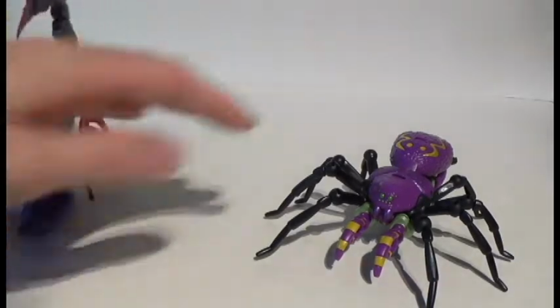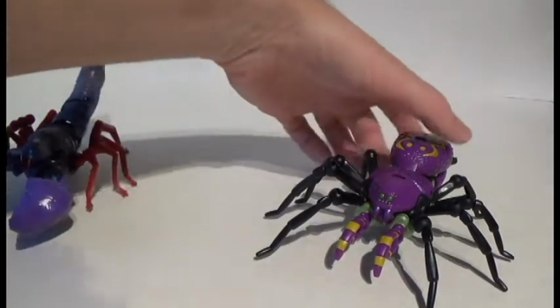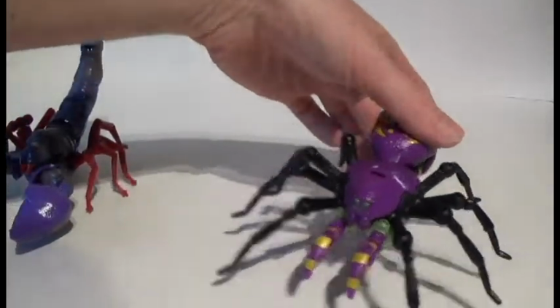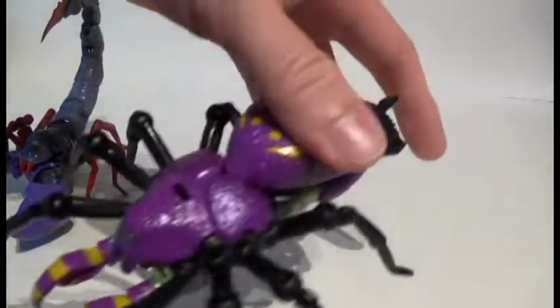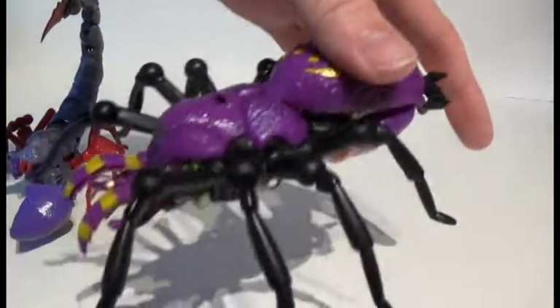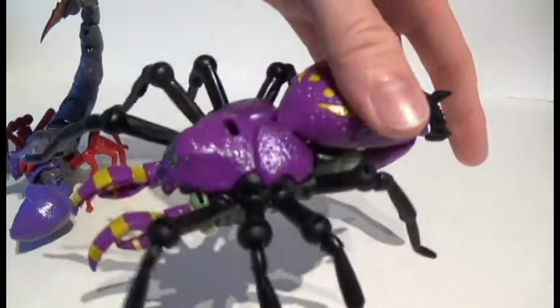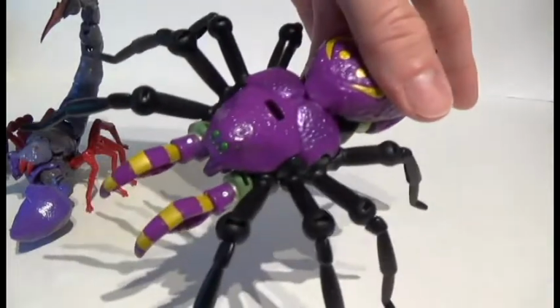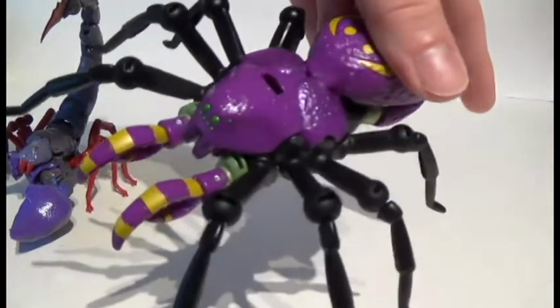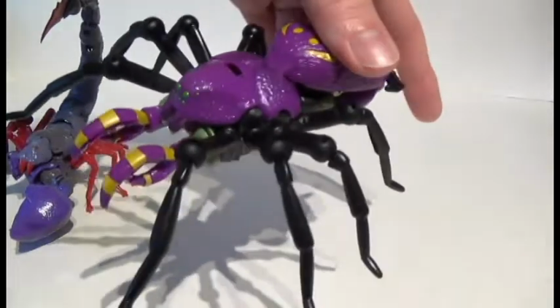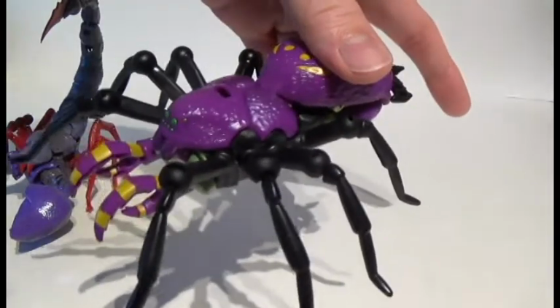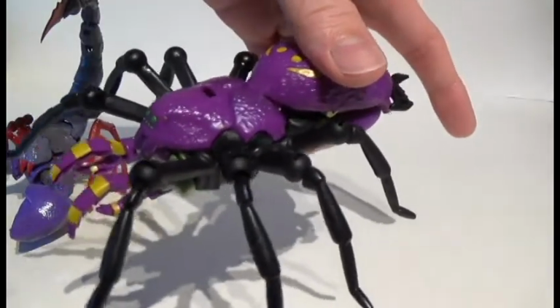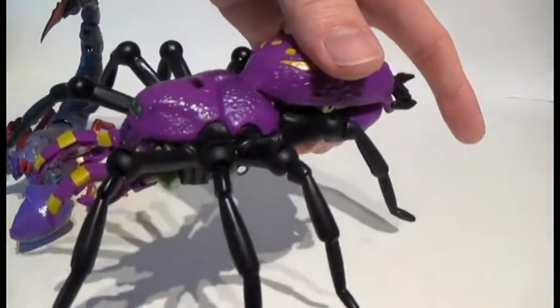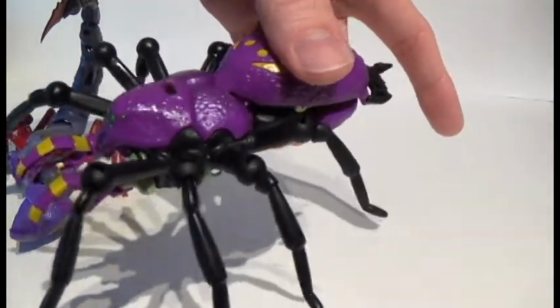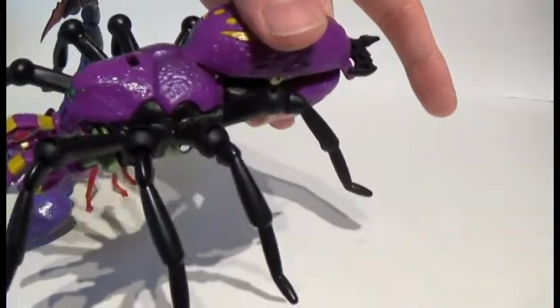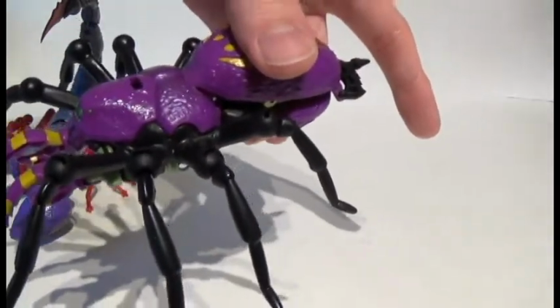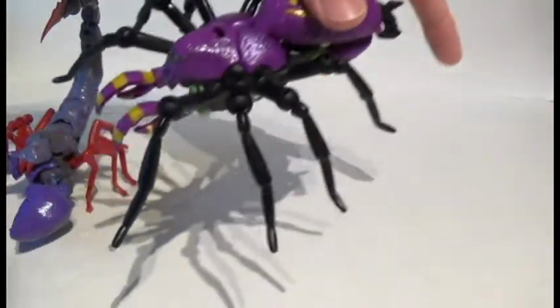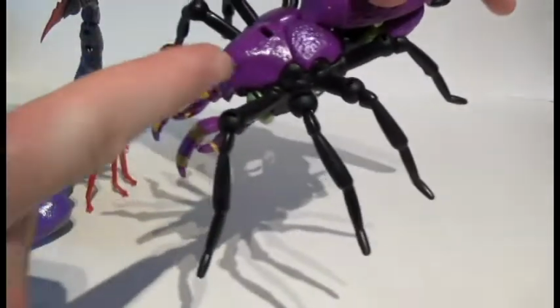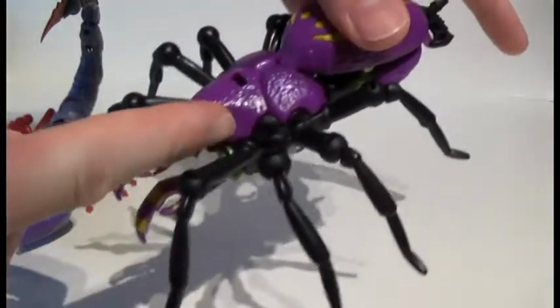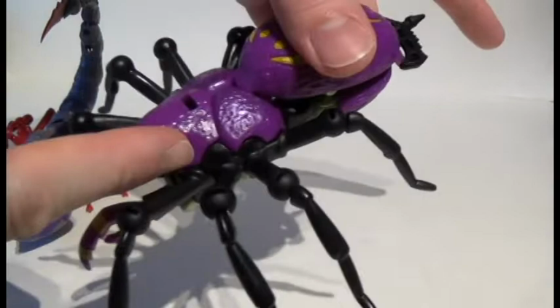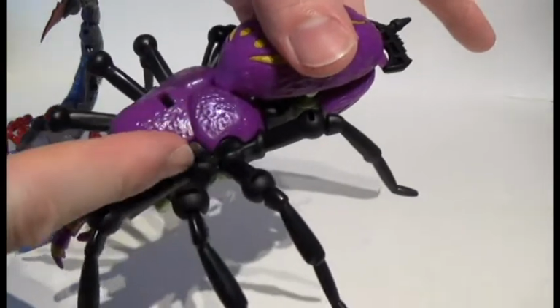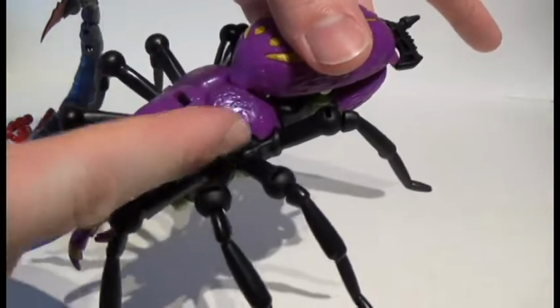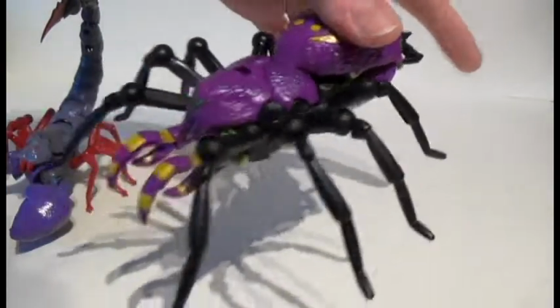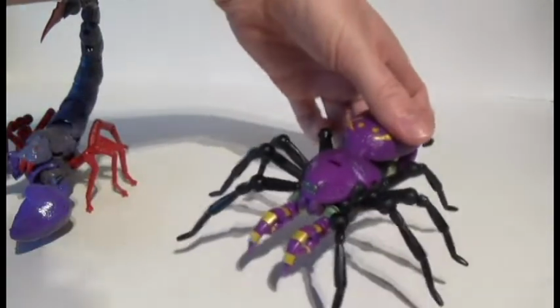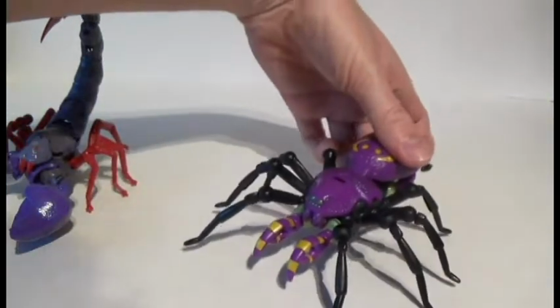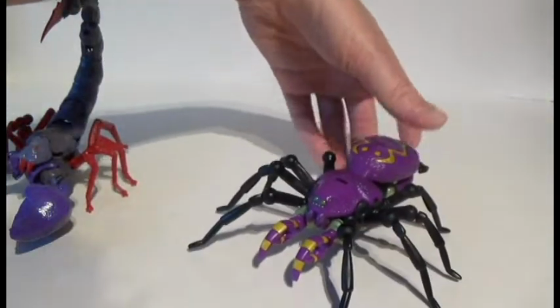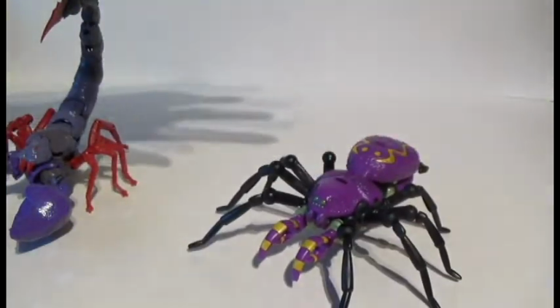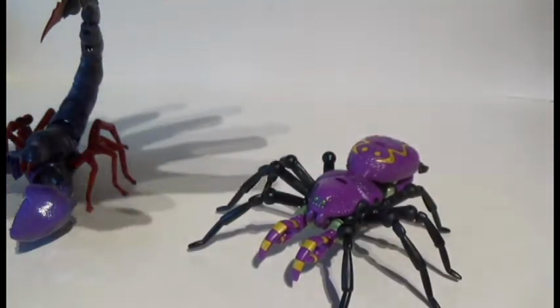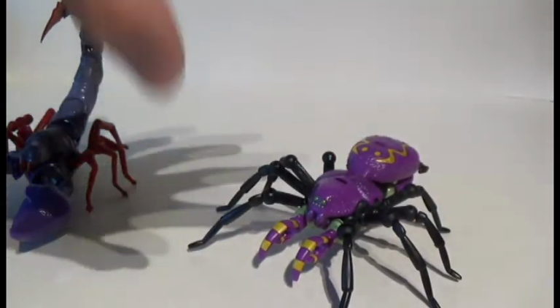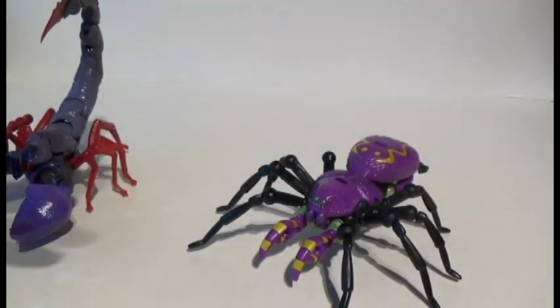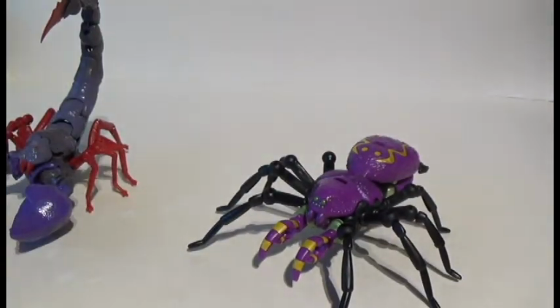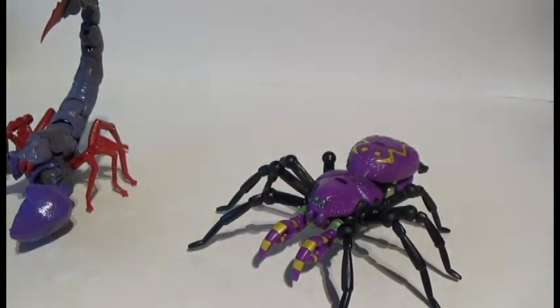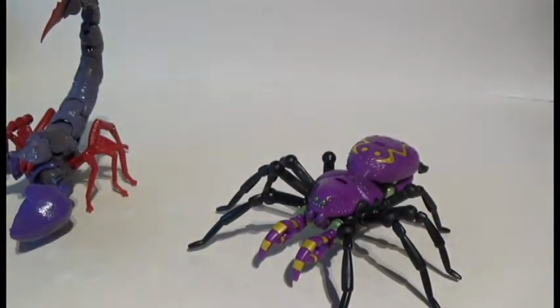As we can see with the way Tarantulas is designed, especially where the ball and socket joints are and the way they're structured, especially with that support going into his side, that's what enables him to hold his Beast Mode up off the ground.